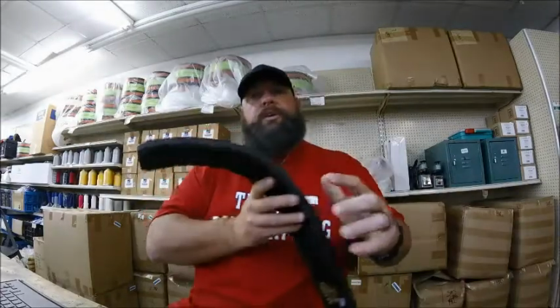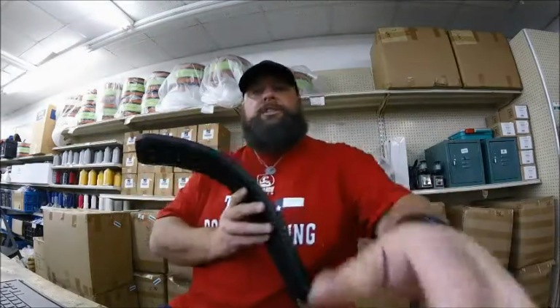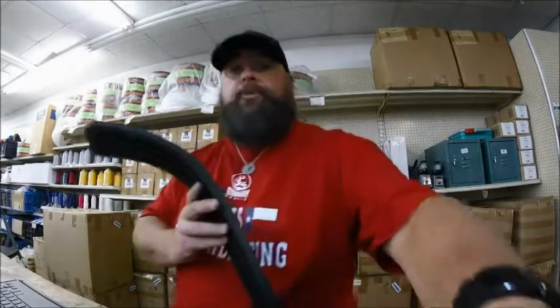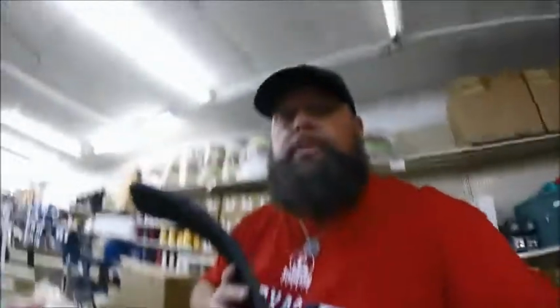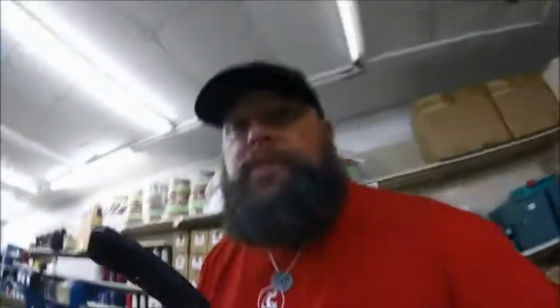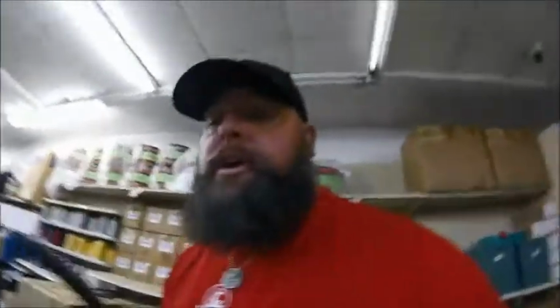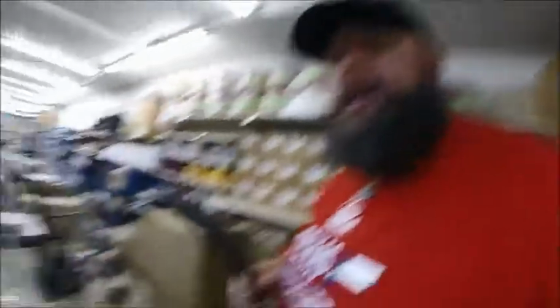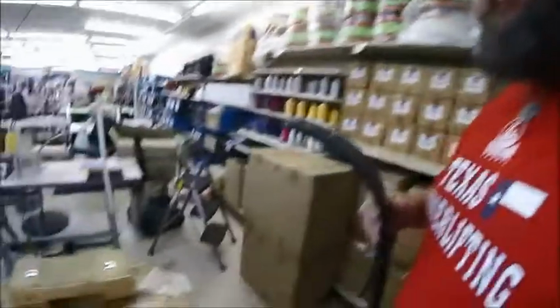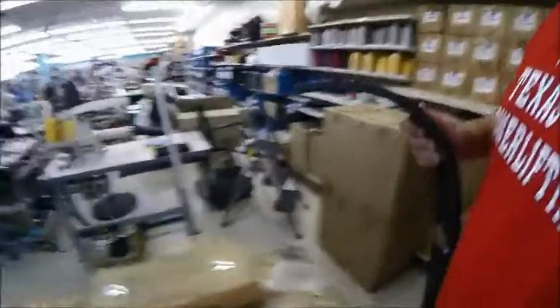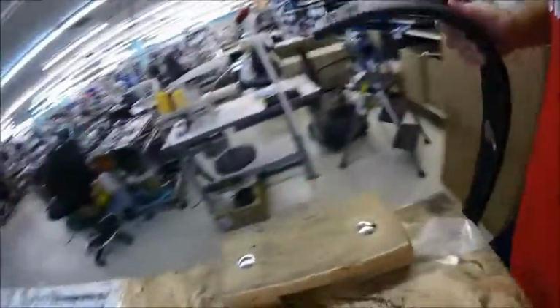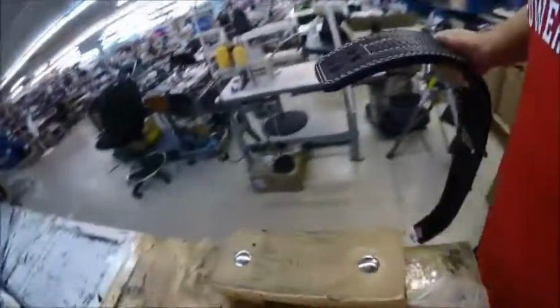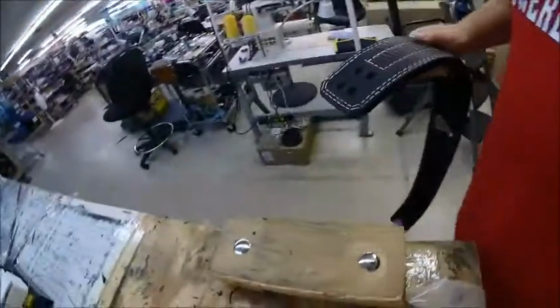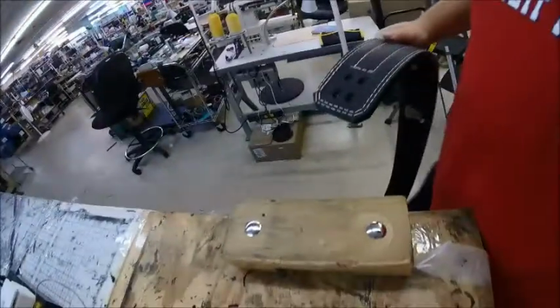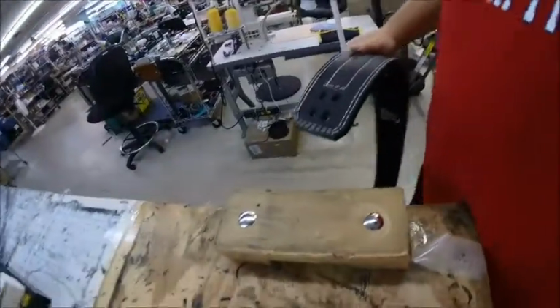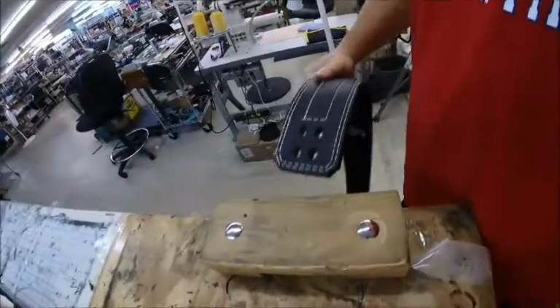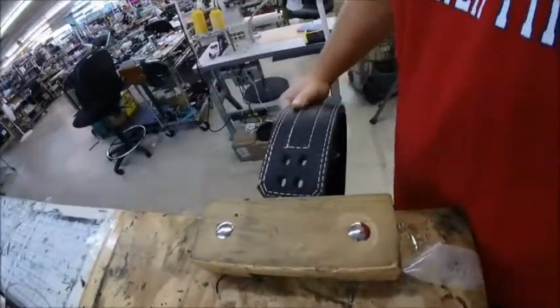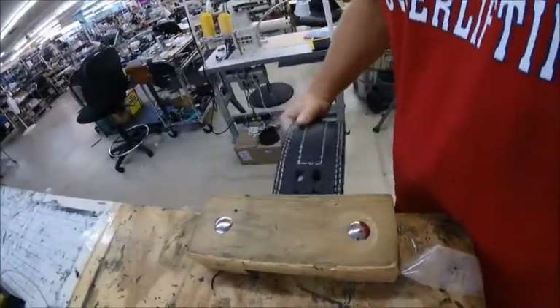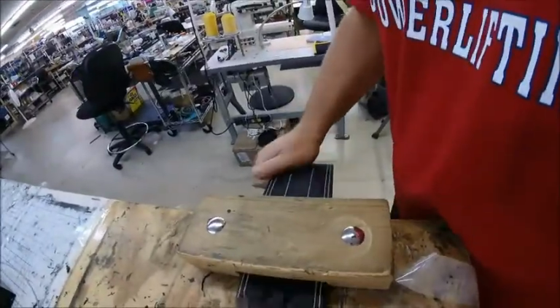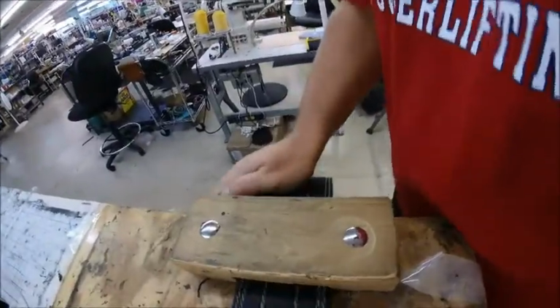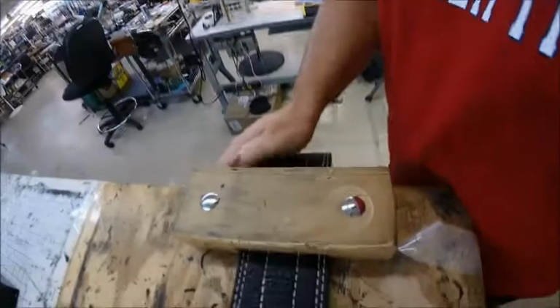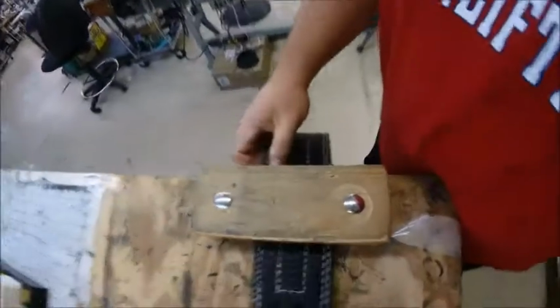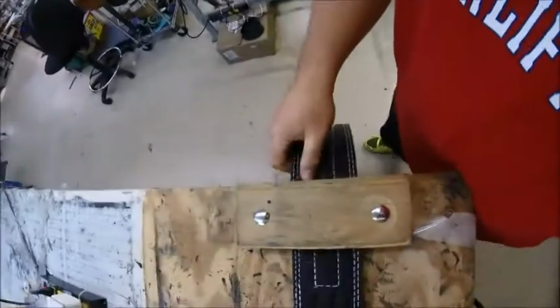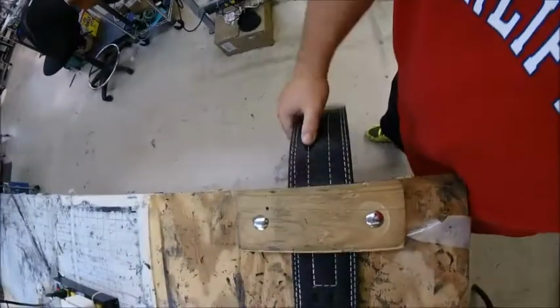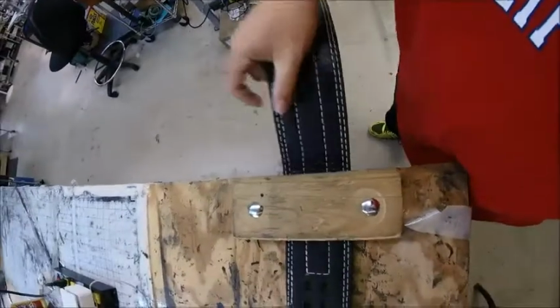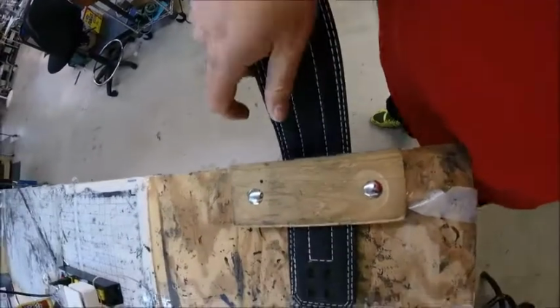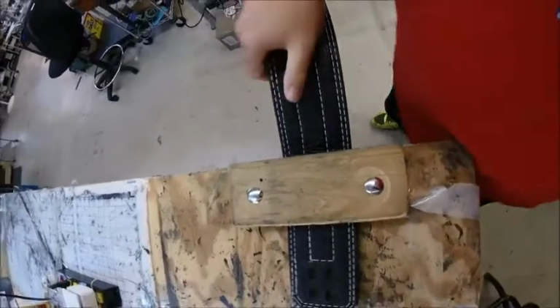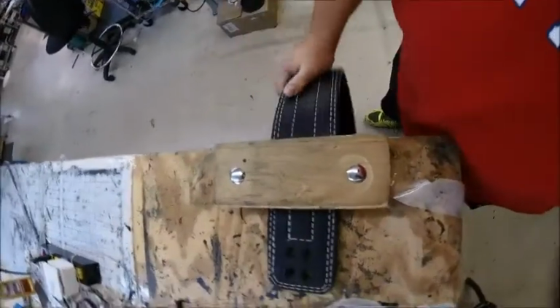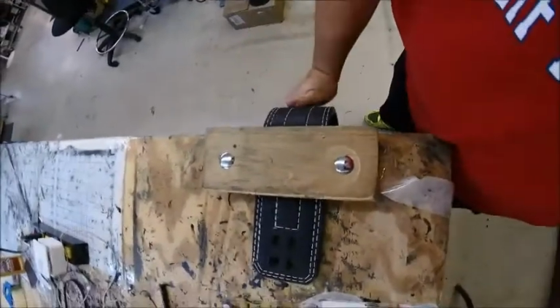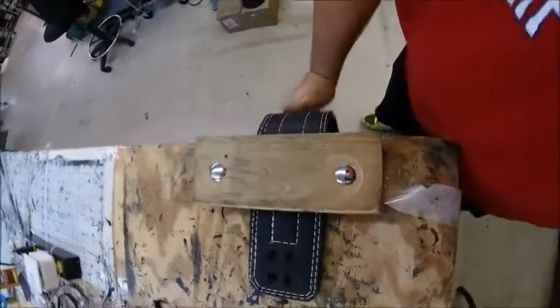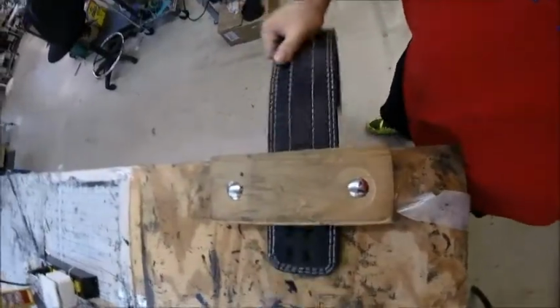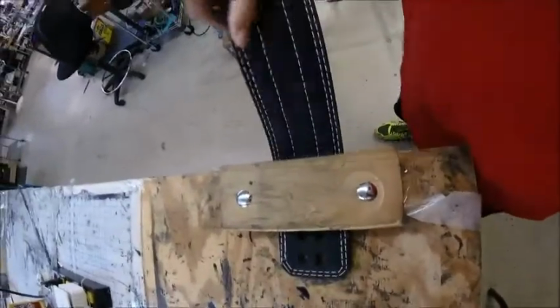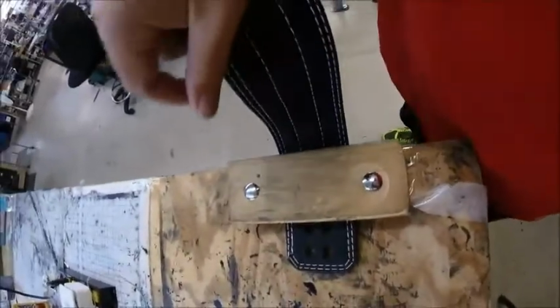Here at the shop we'll go a little extreme for you. We built a jig, and before each belt ships out, we put it in this jig — as you can see — and we bend it back and forth. This creates the bend that you're looking for.